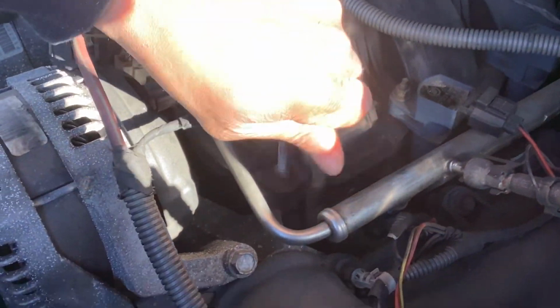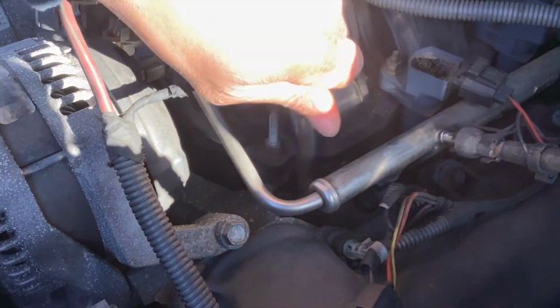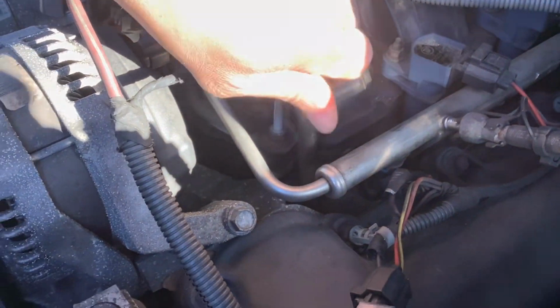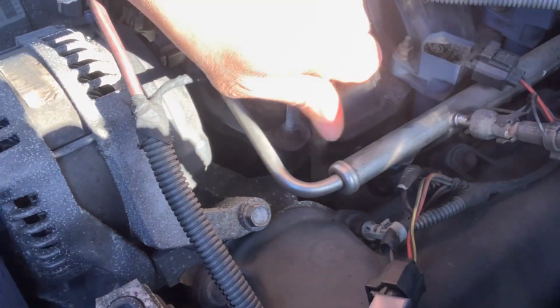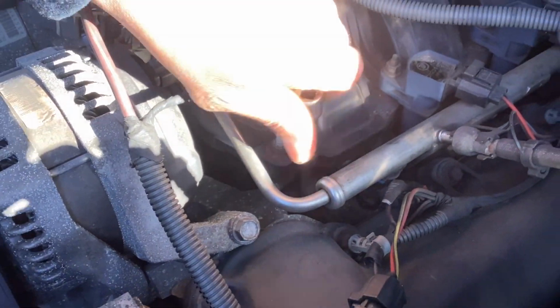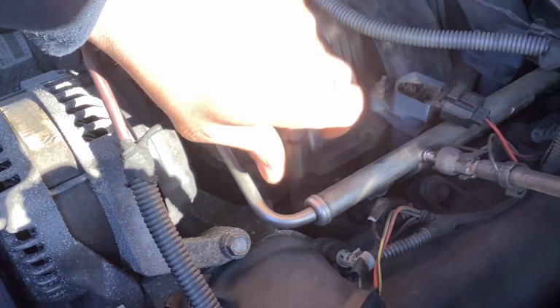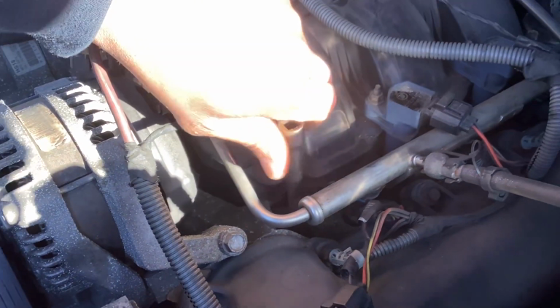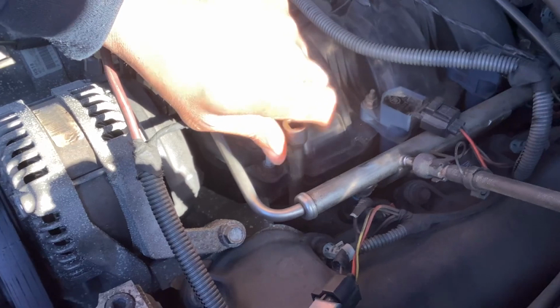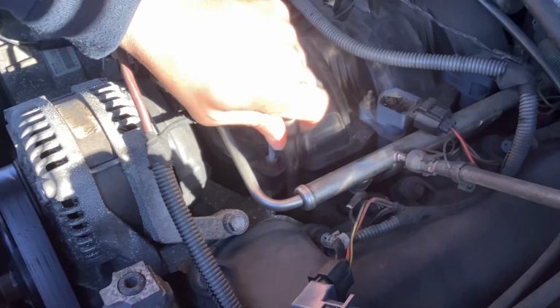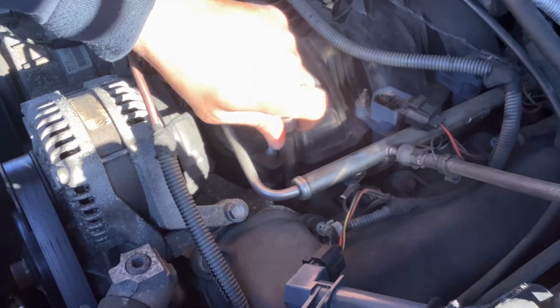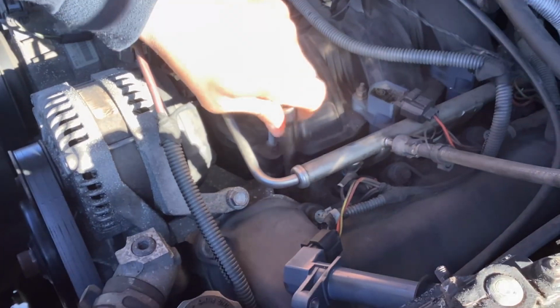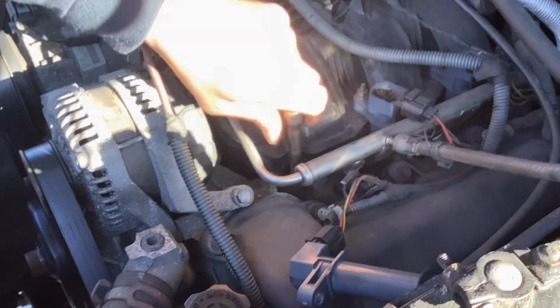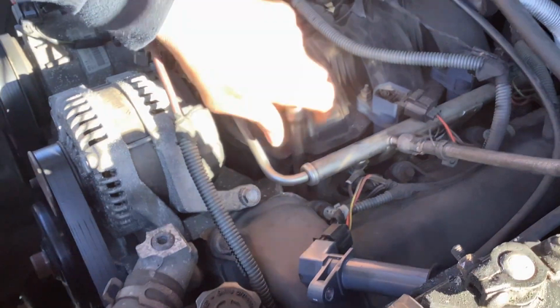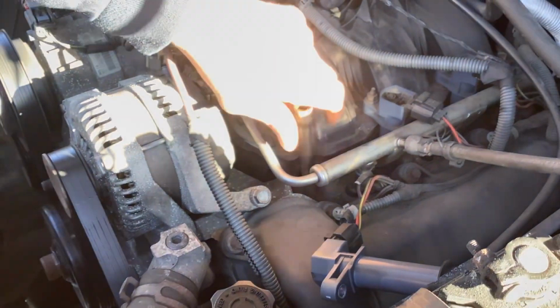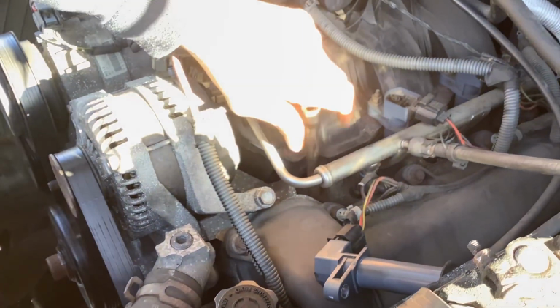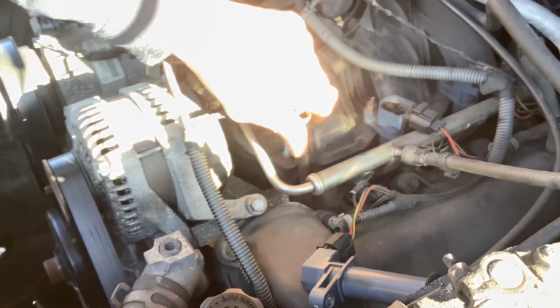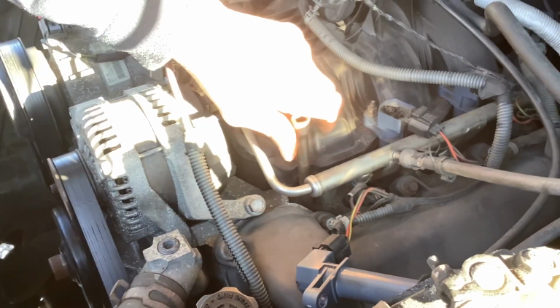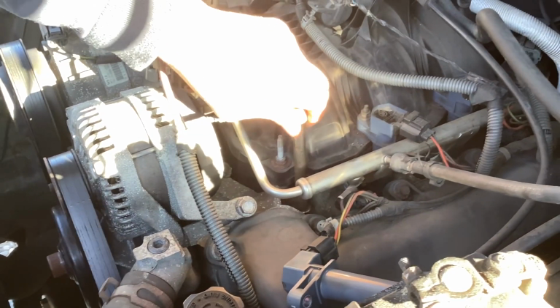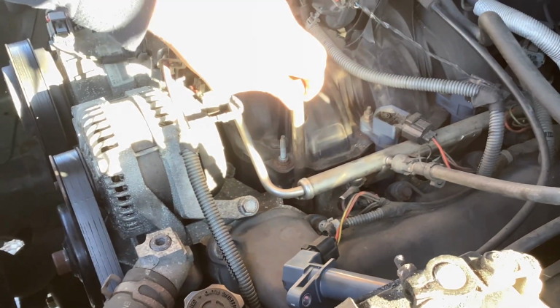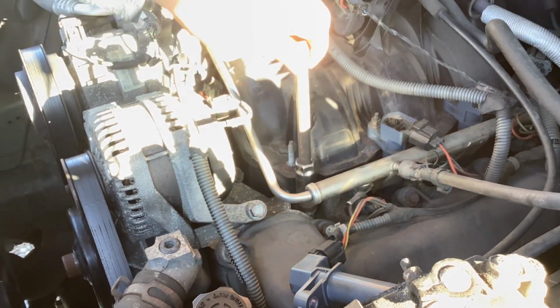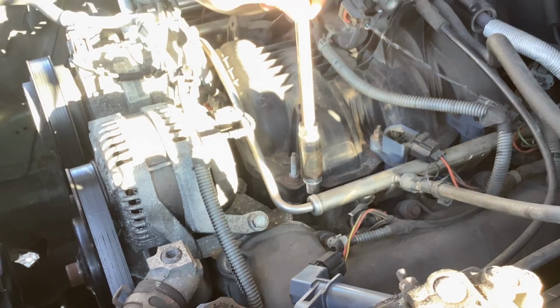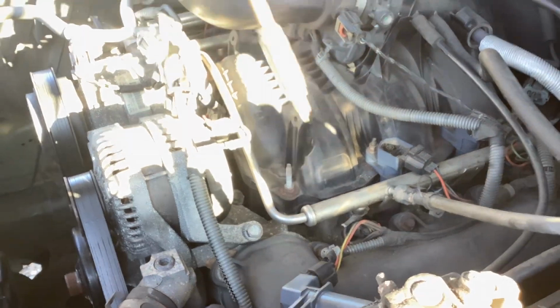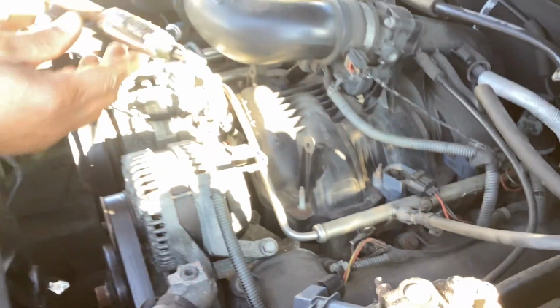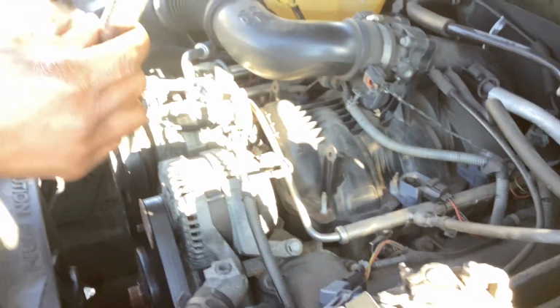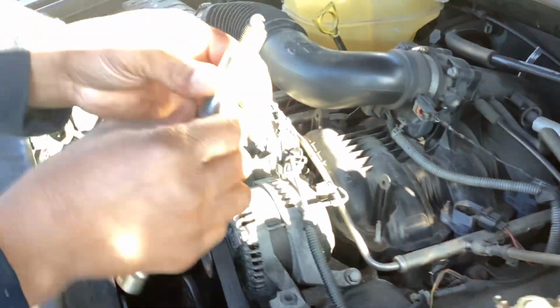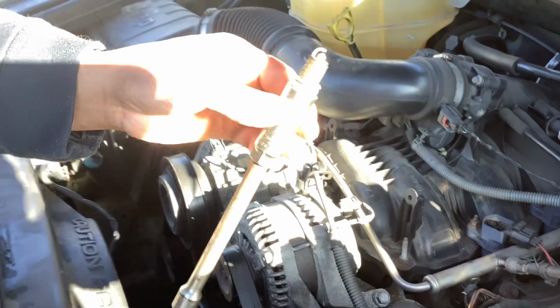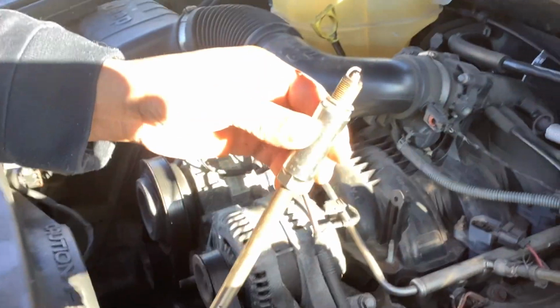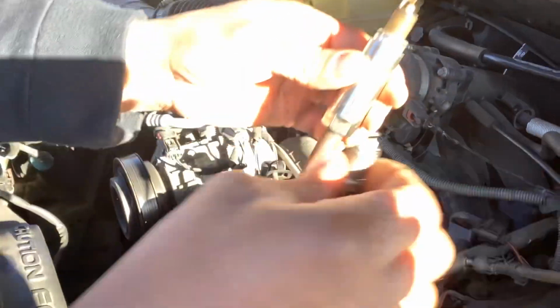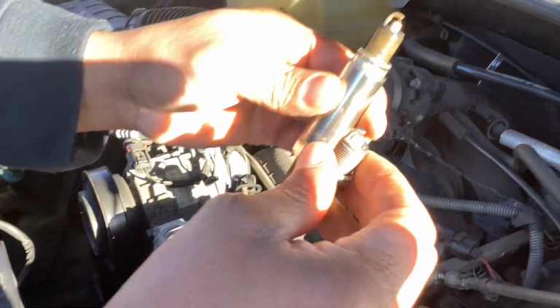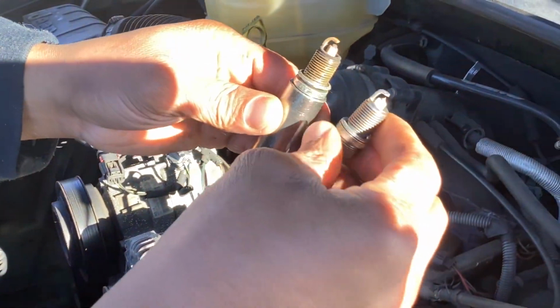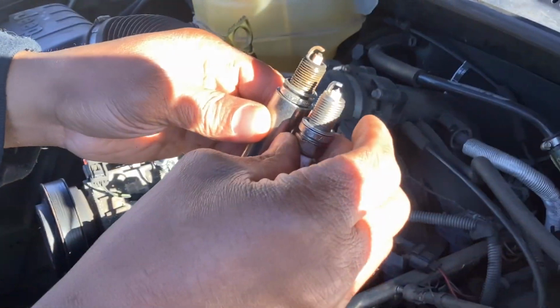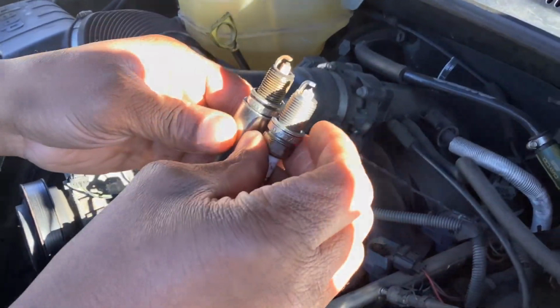I count to a hundred — a hundred twirls. Pick it up out of there, it should pull right up out of there. There we go. So this is the old and this is the new.